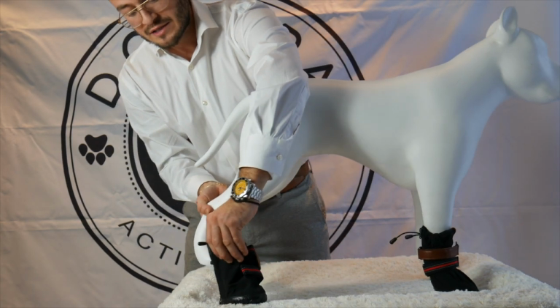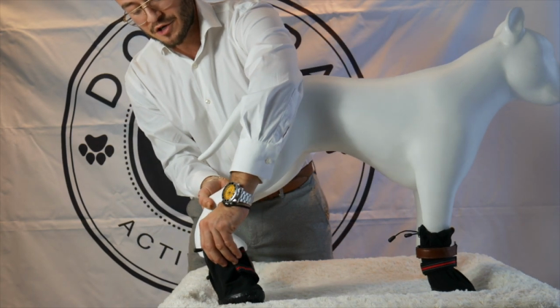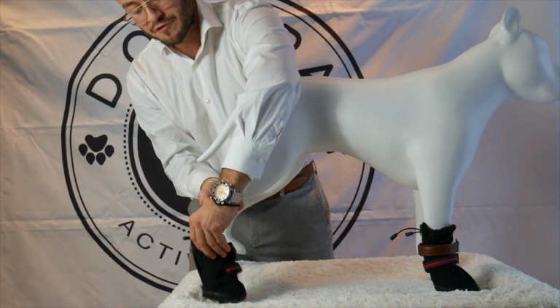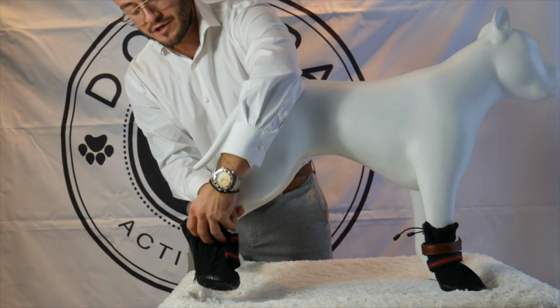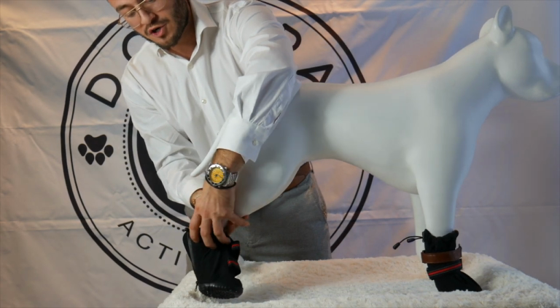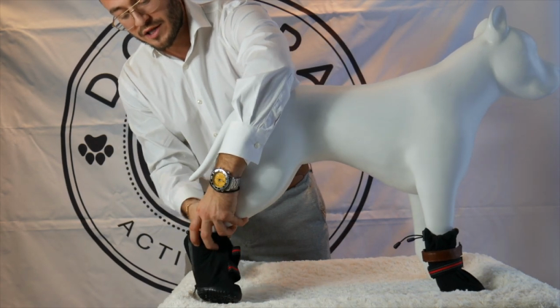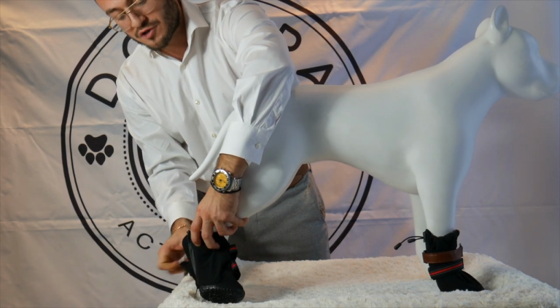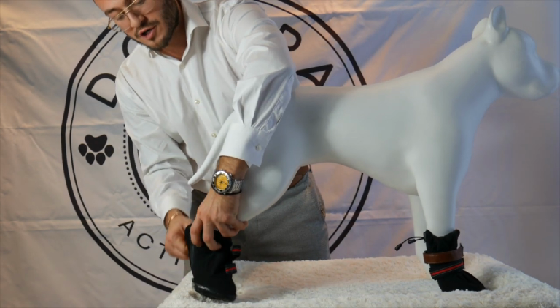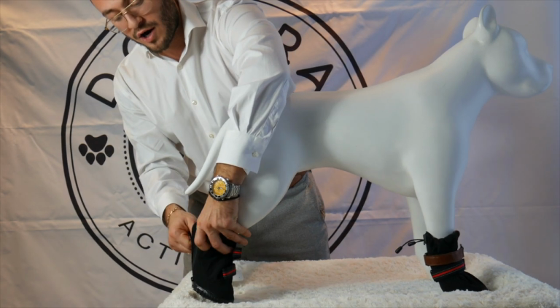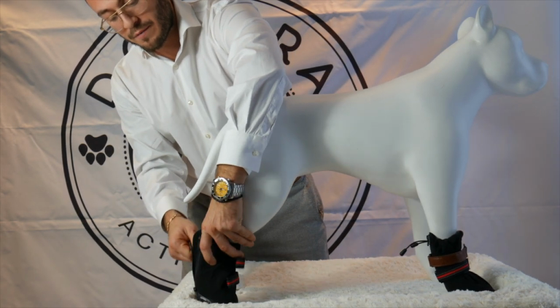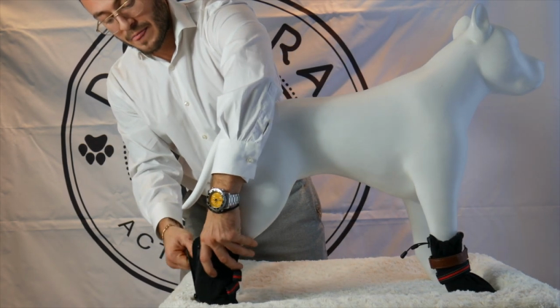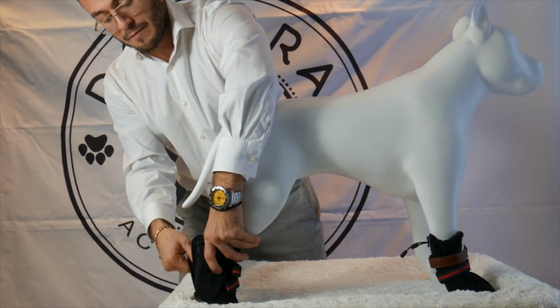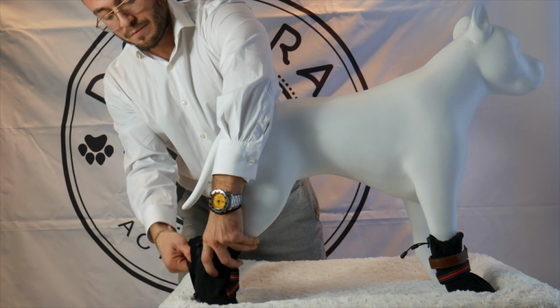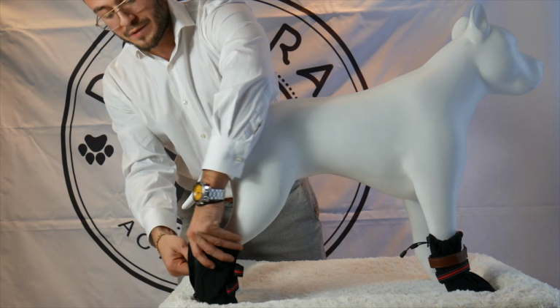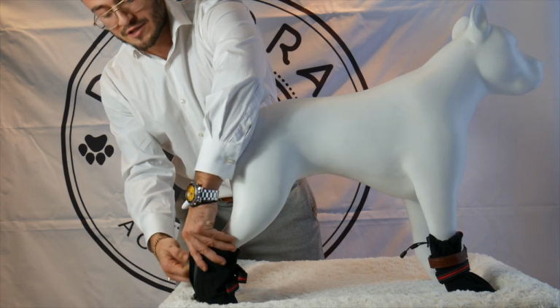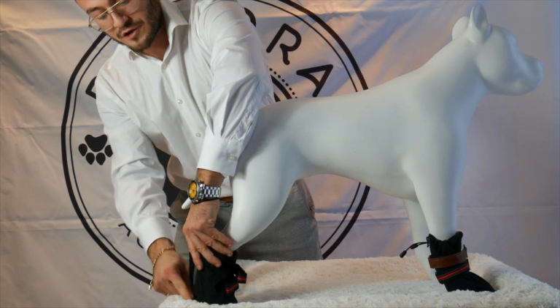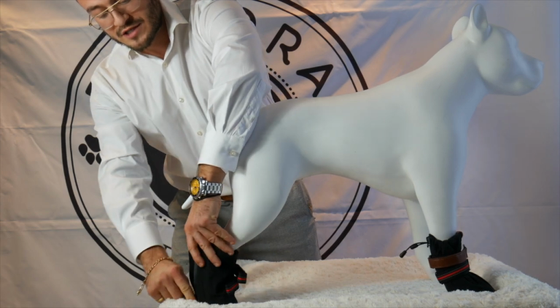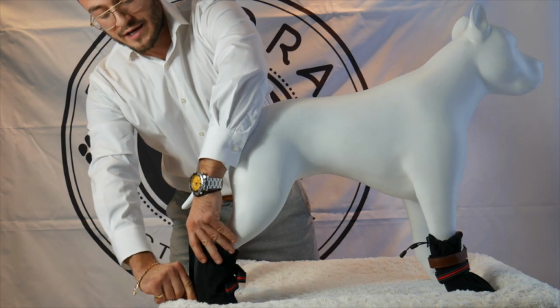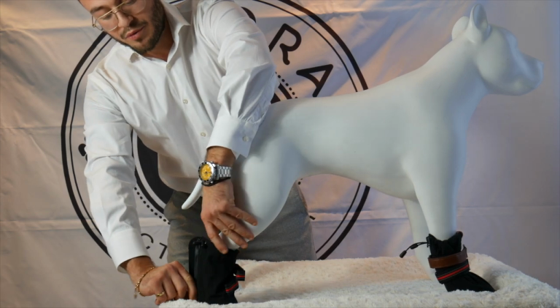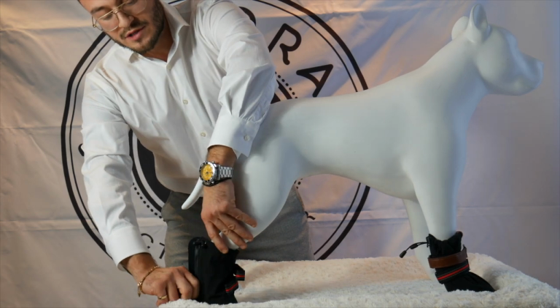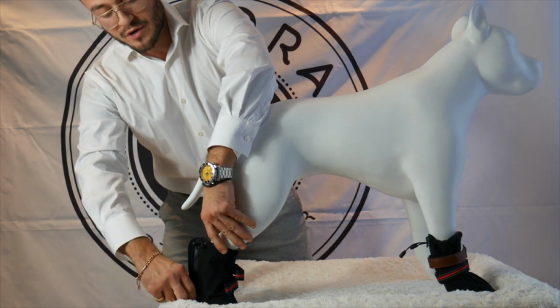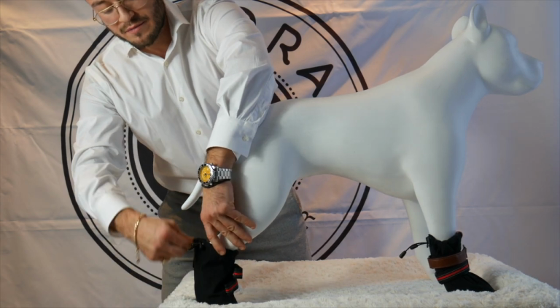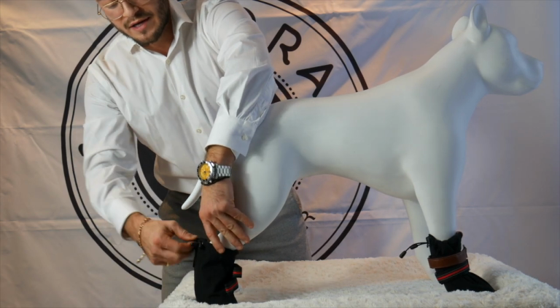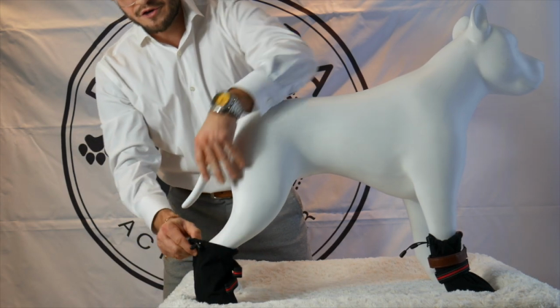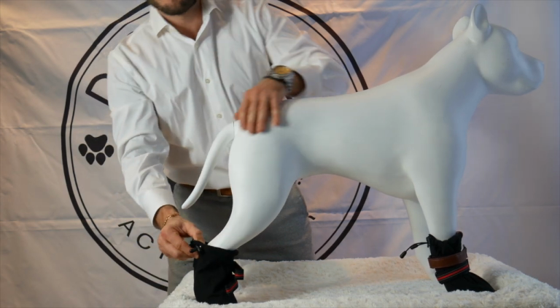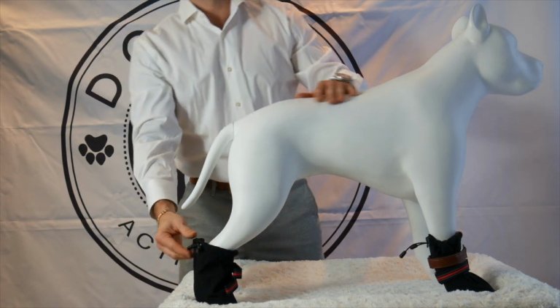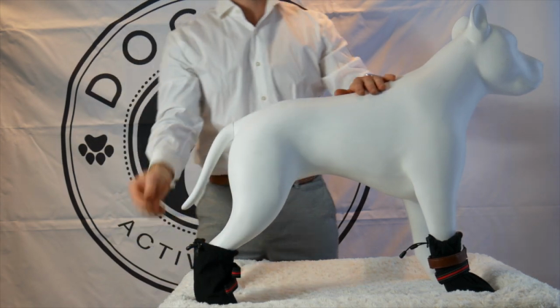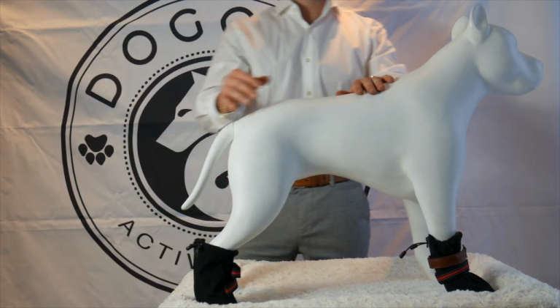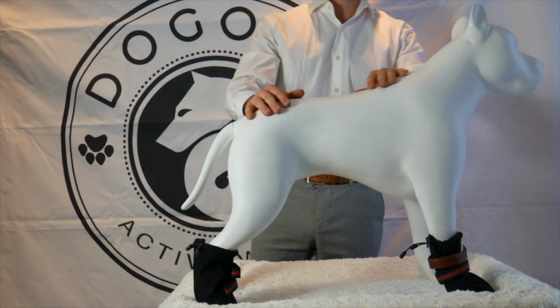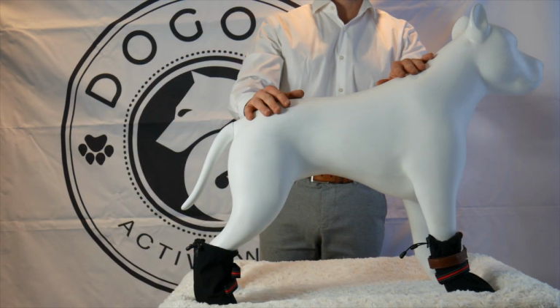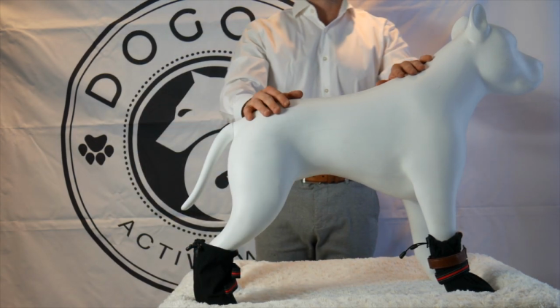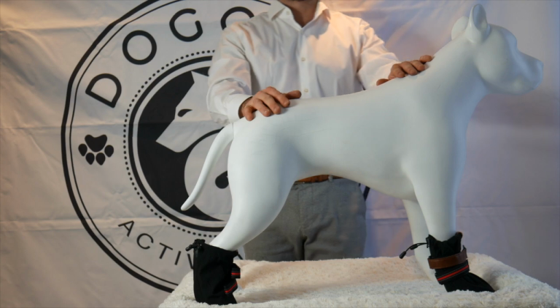Similar to the front, you're going to want to lift your dog's paw, place the foot inside, and pull the zipper up. Then follow the same instructions as we did with the front paw.